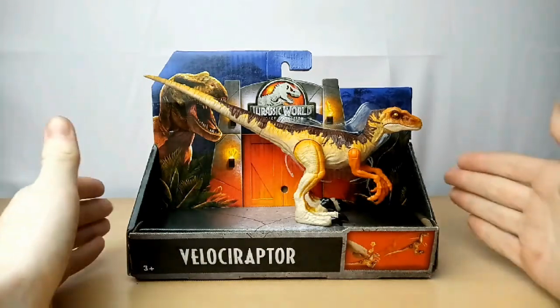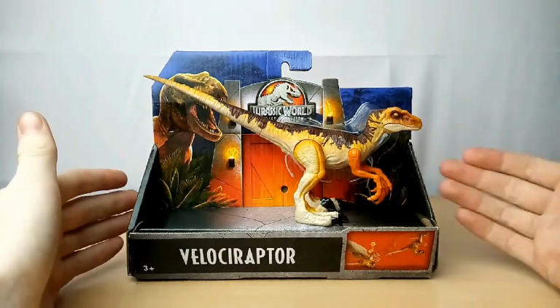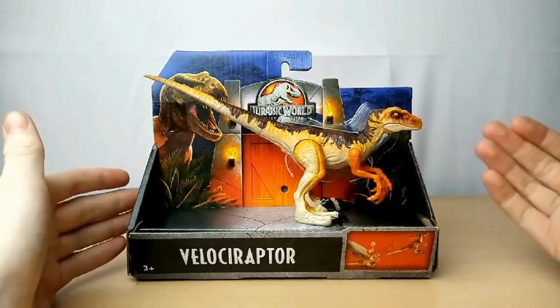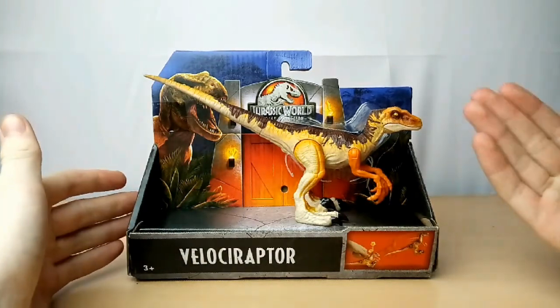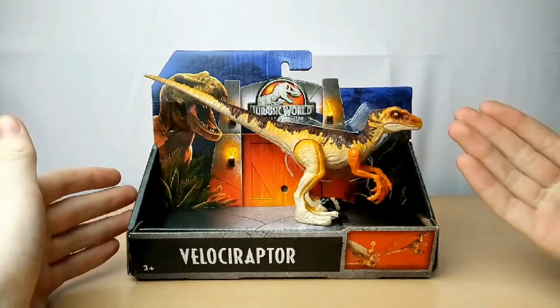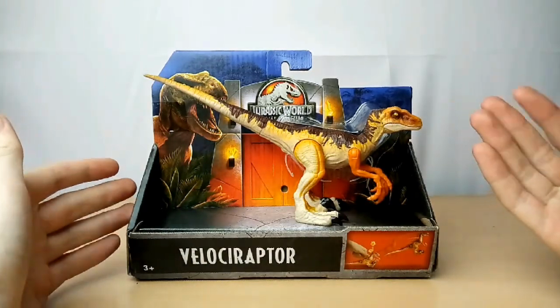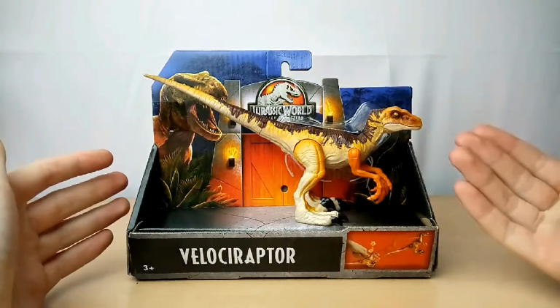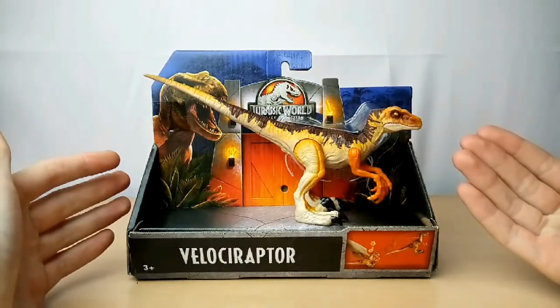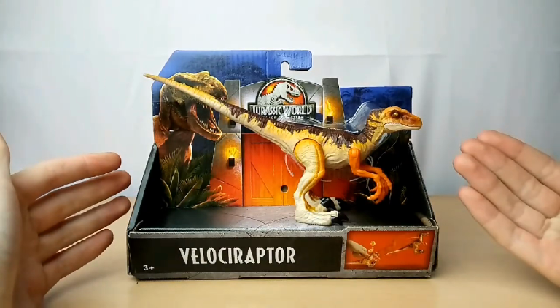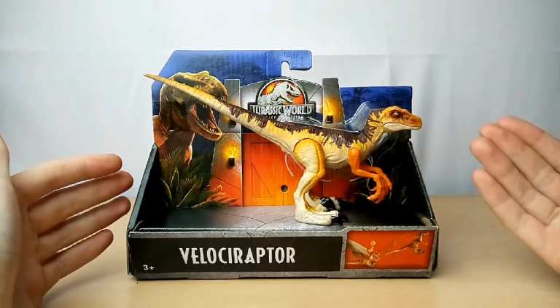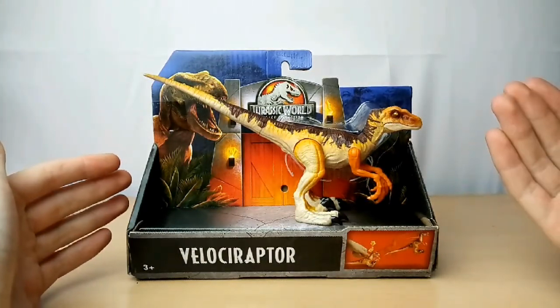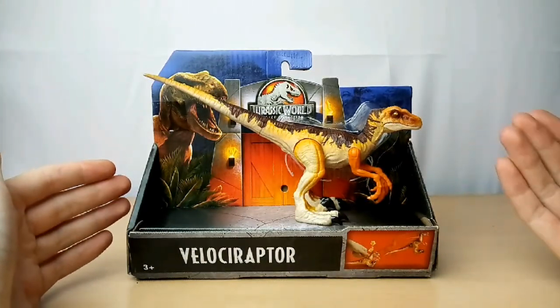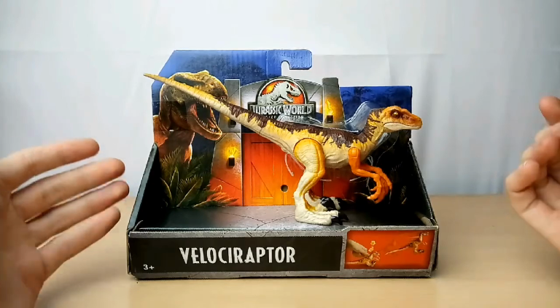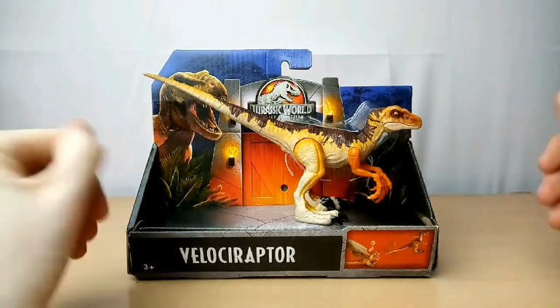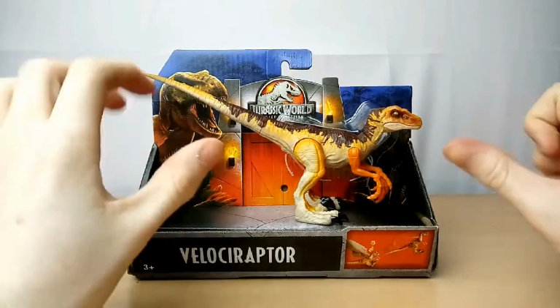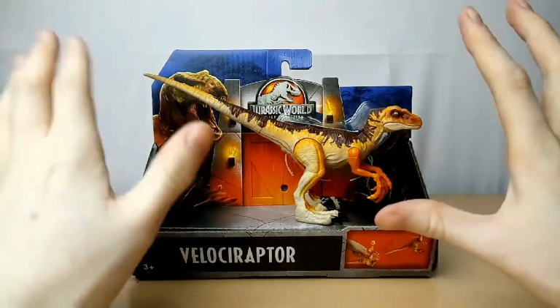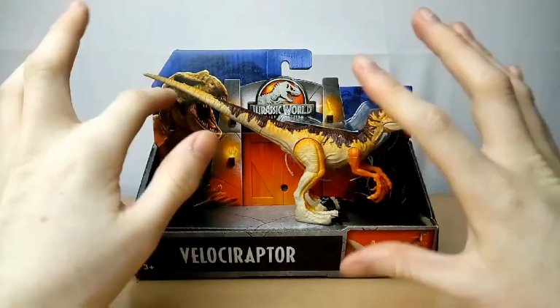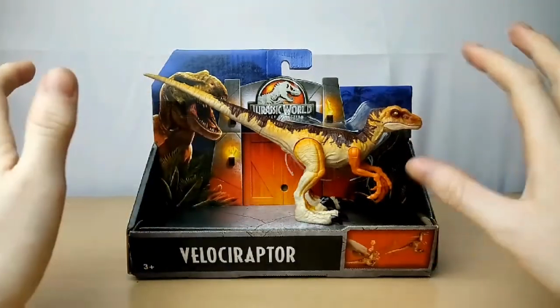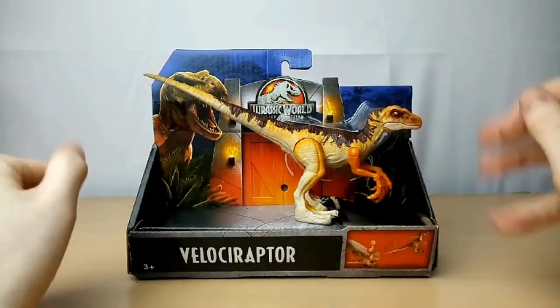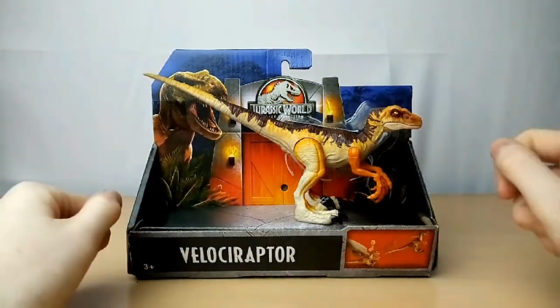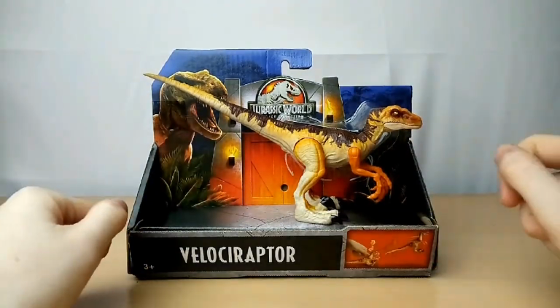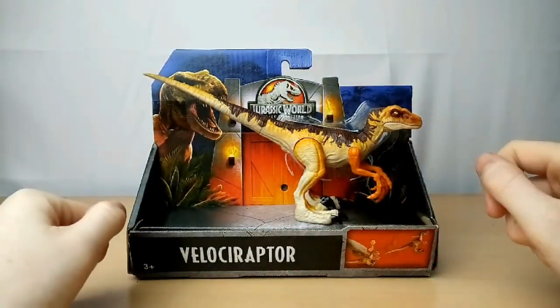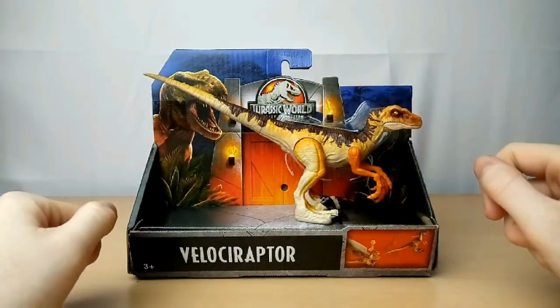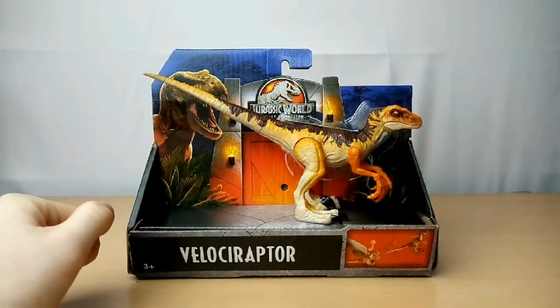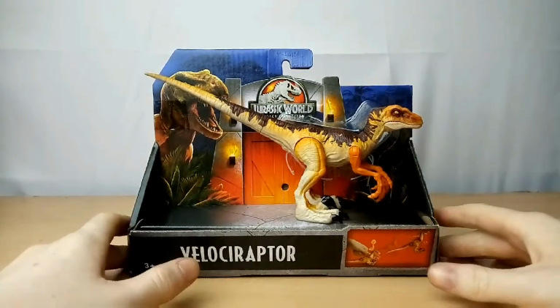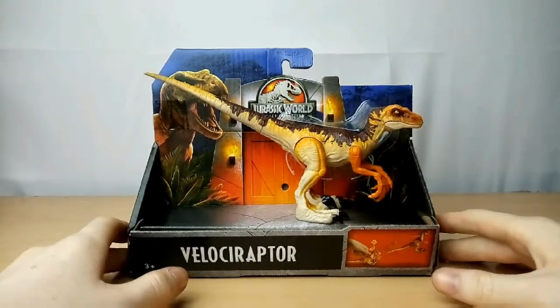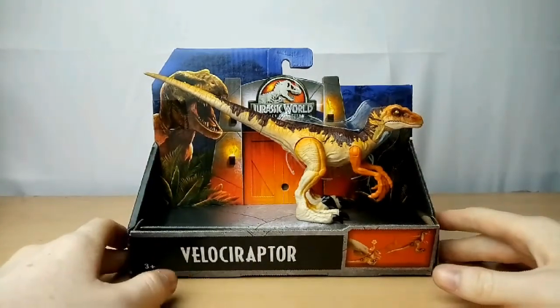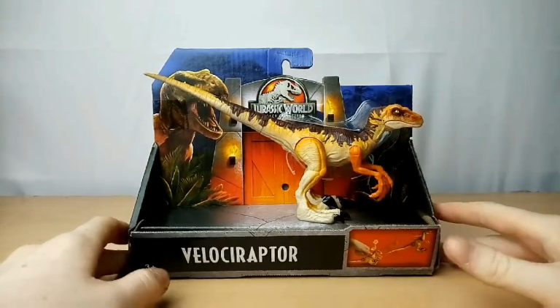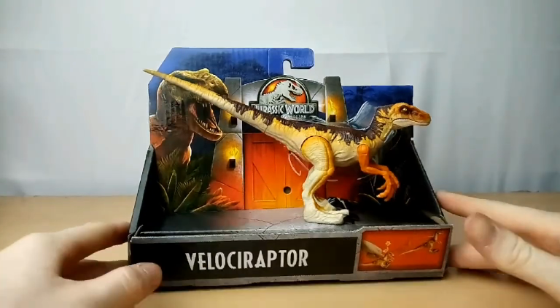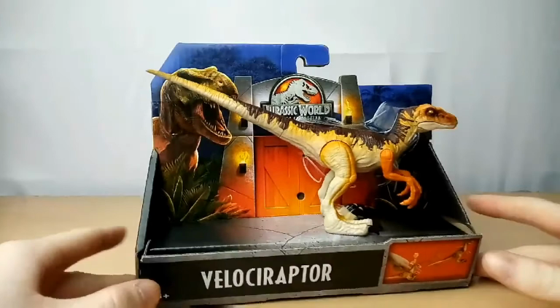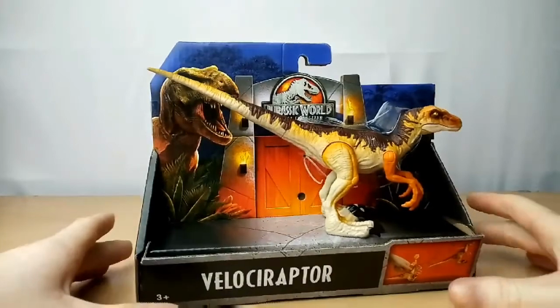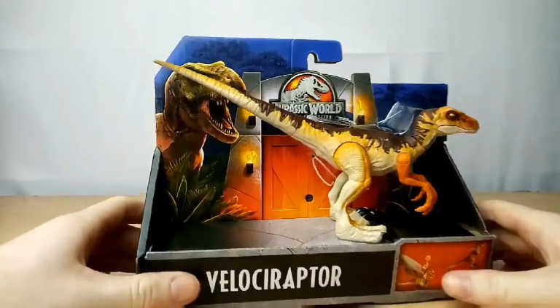Now, I believe this is supposed to be the Lost World Velociraptor, so it looks really good and pretty similar to it as well. Let's get a closer look at the packaging.